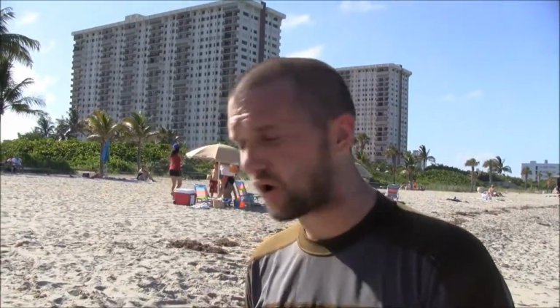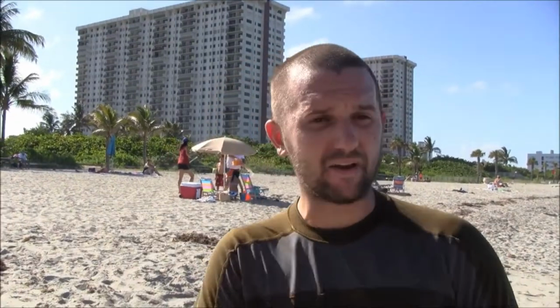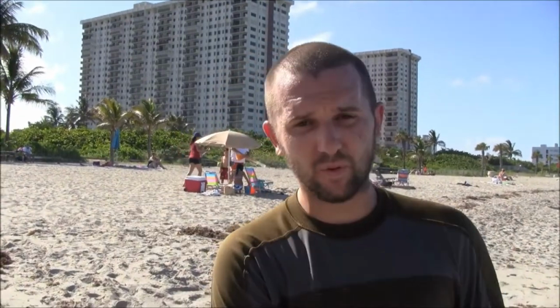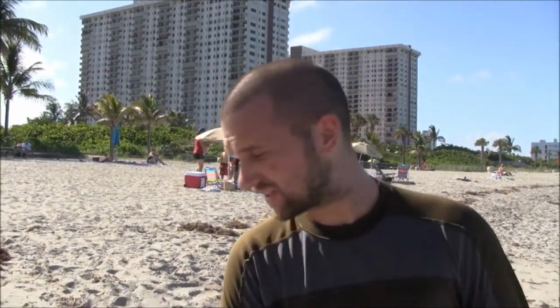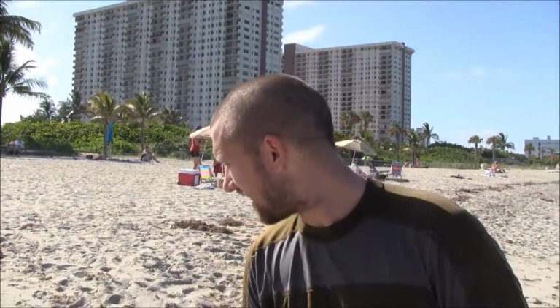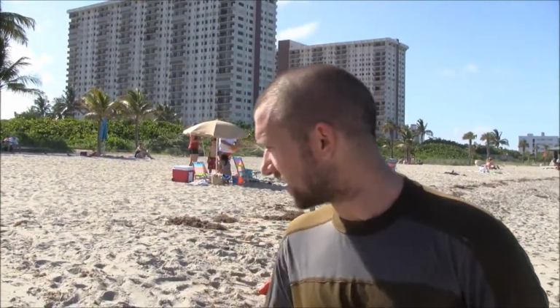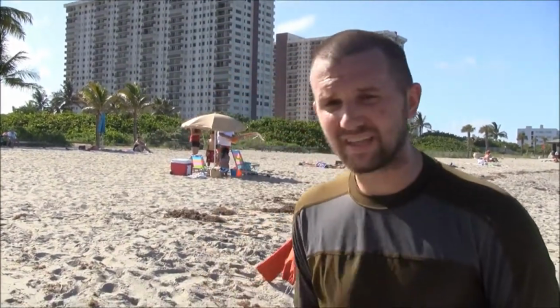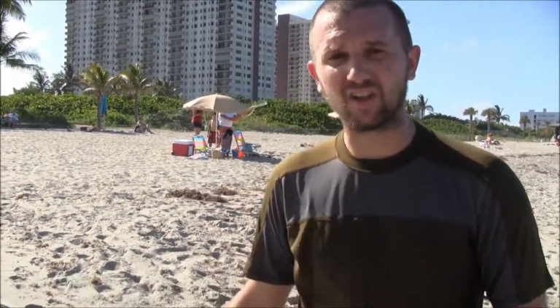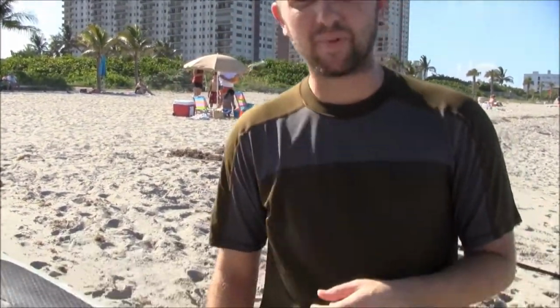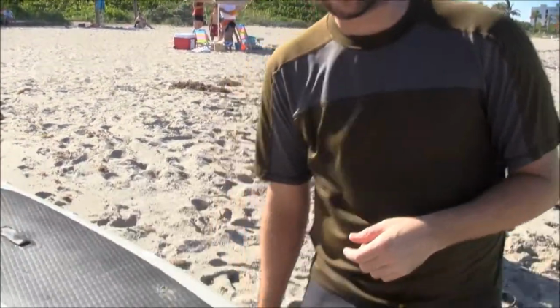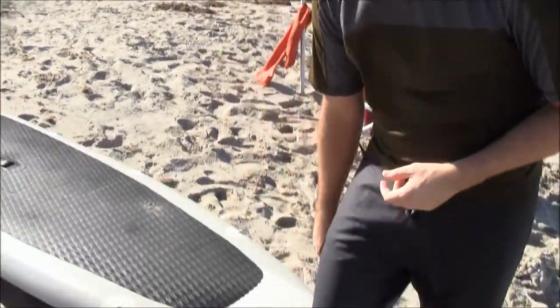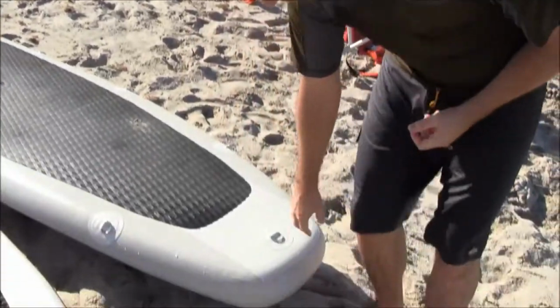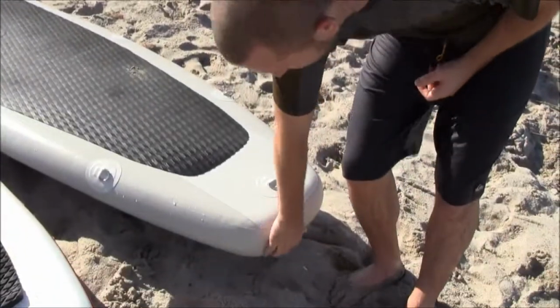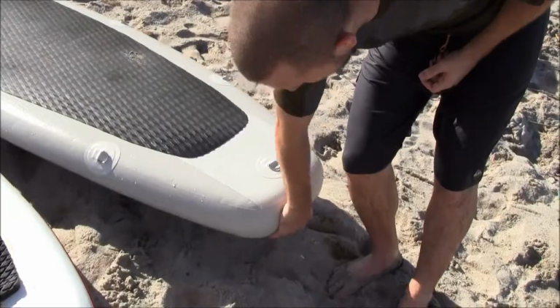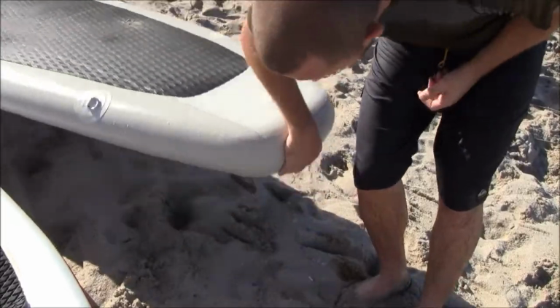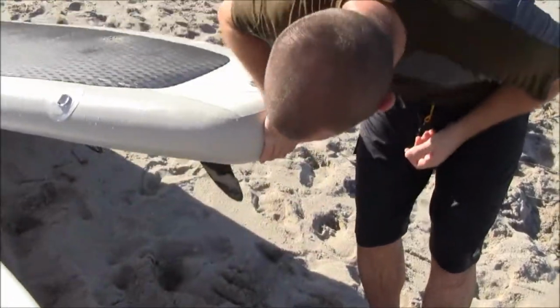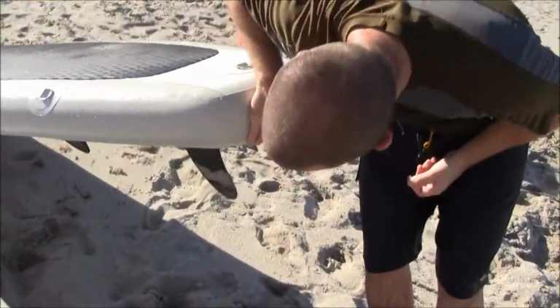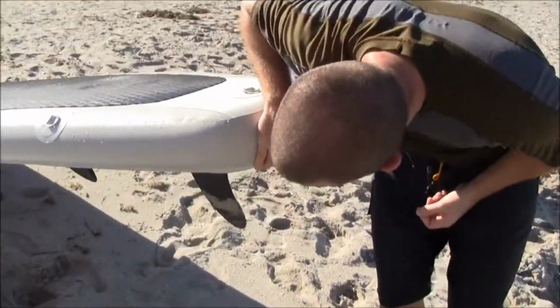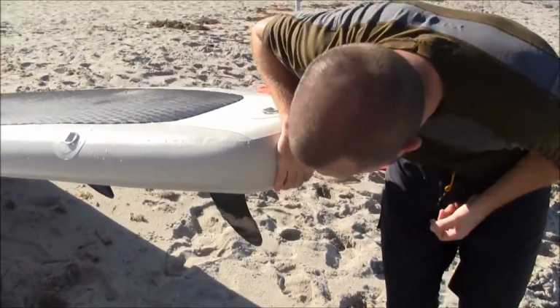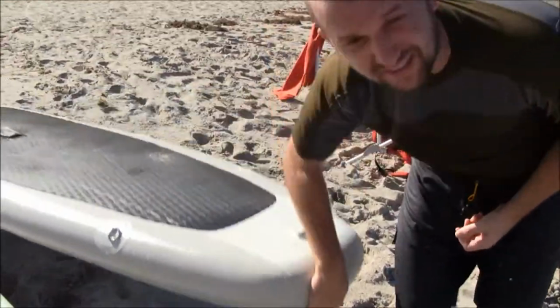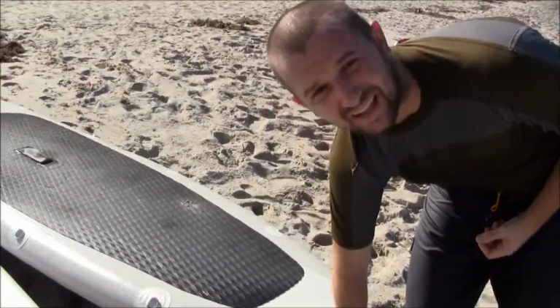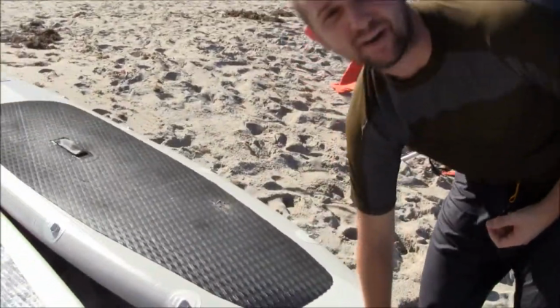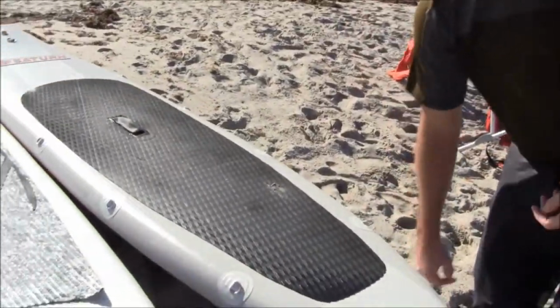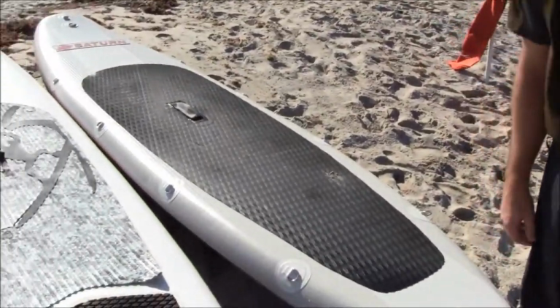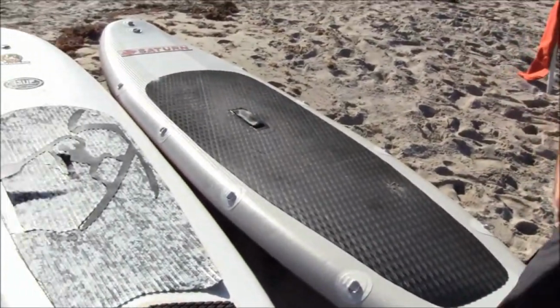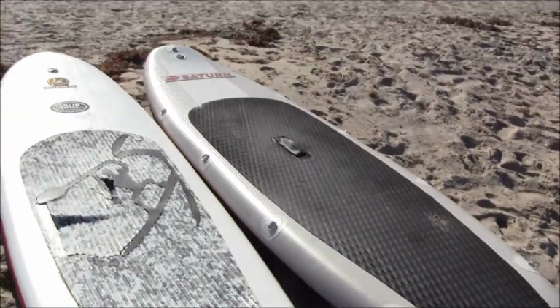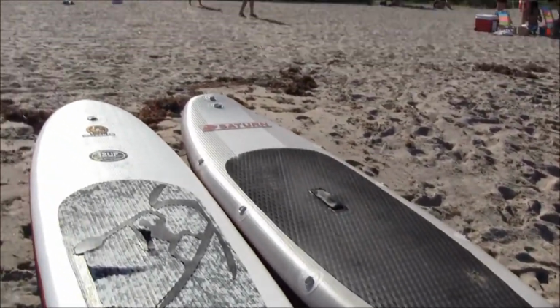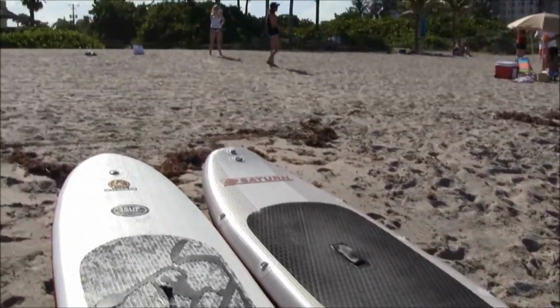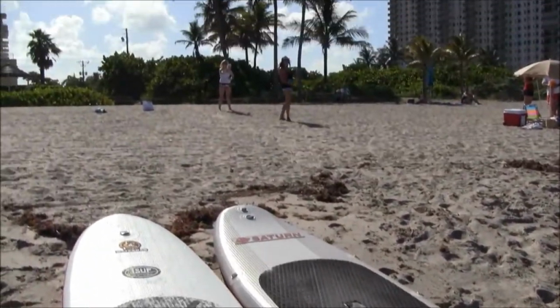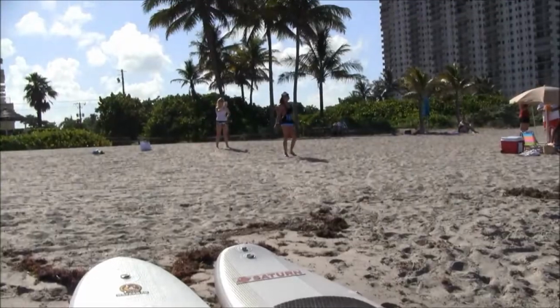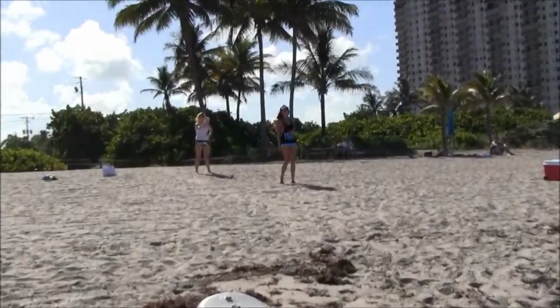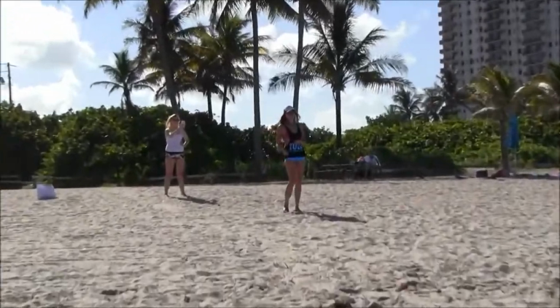Going out into the waves, I actually like the Saturn a little bit better. It's got a bigger fin, deeper, which provides a lot better tracking and helps you stay straighter much easier.